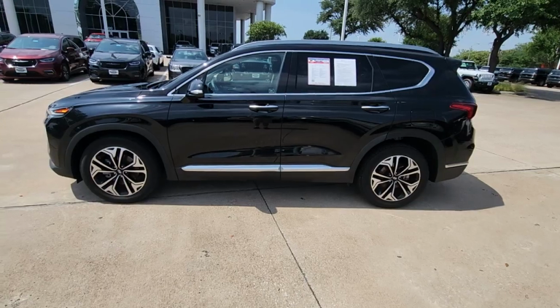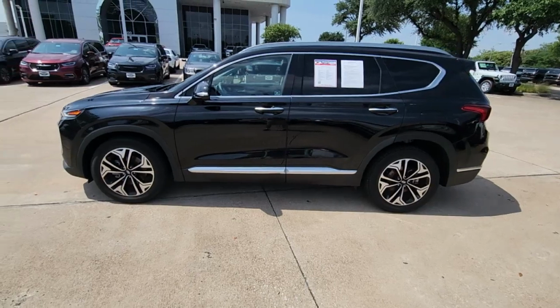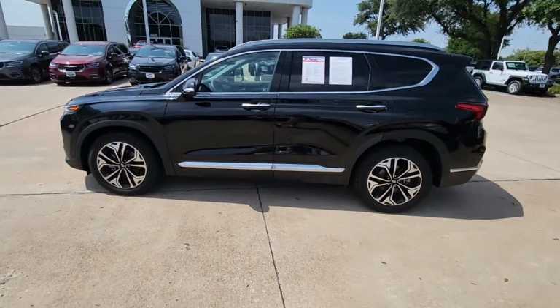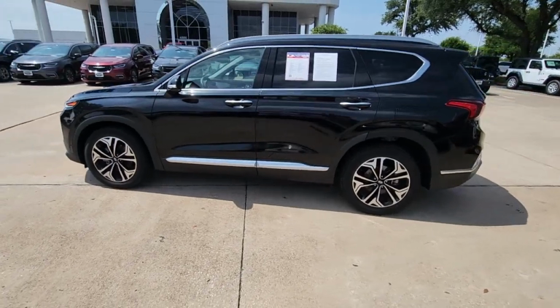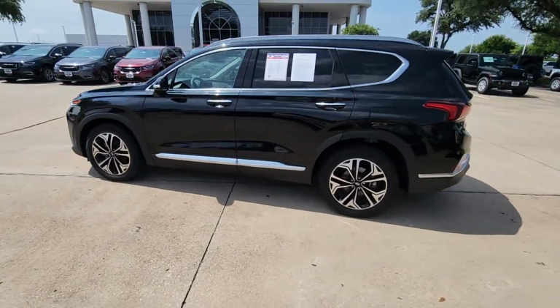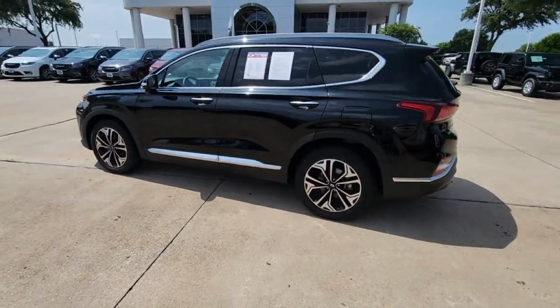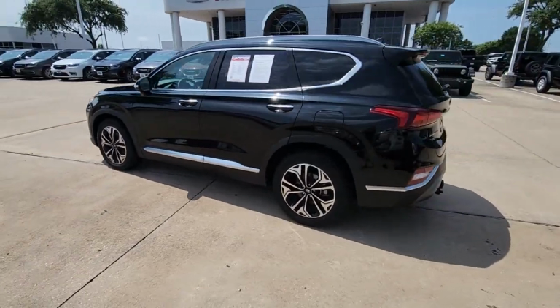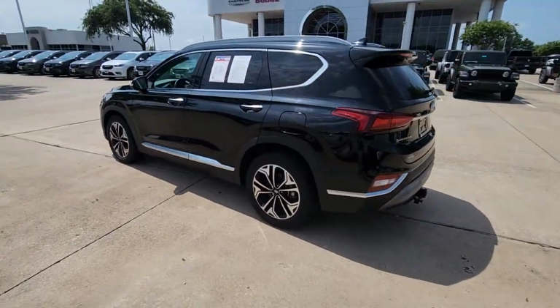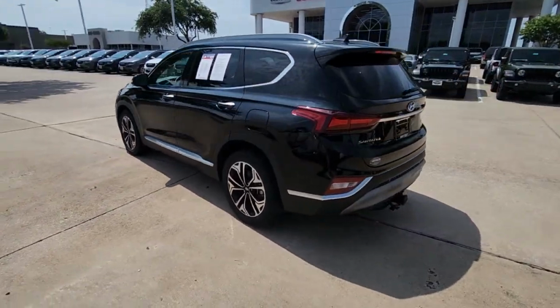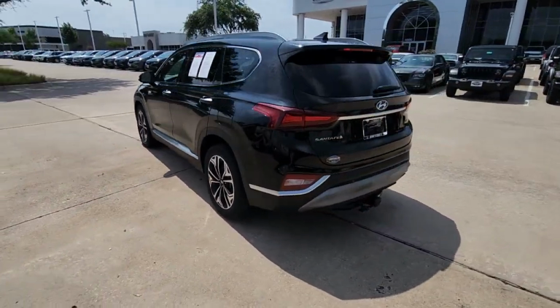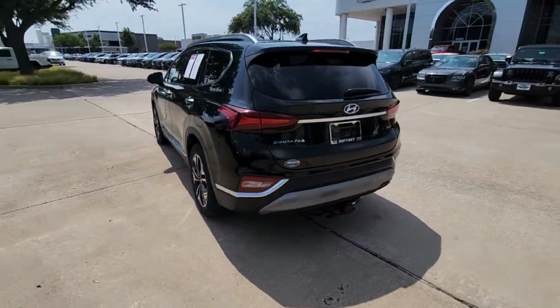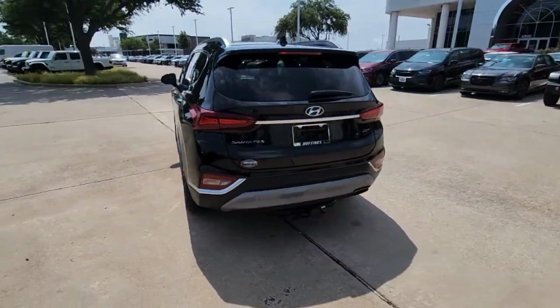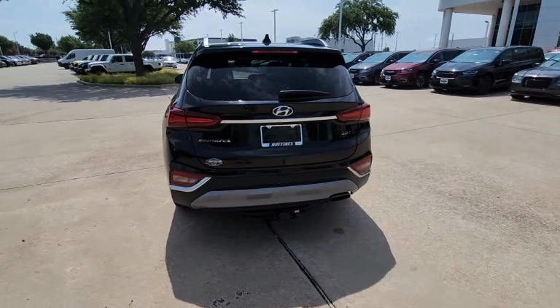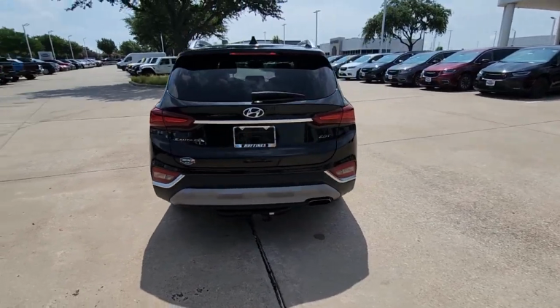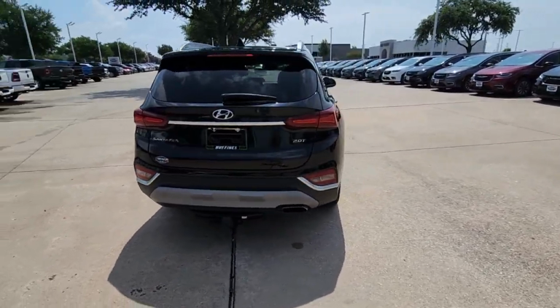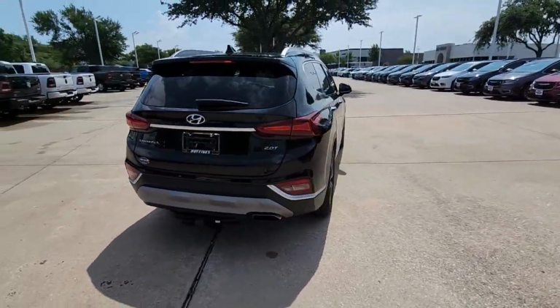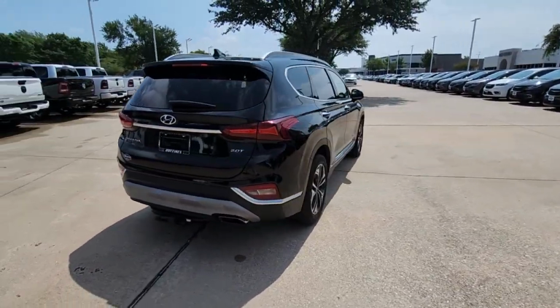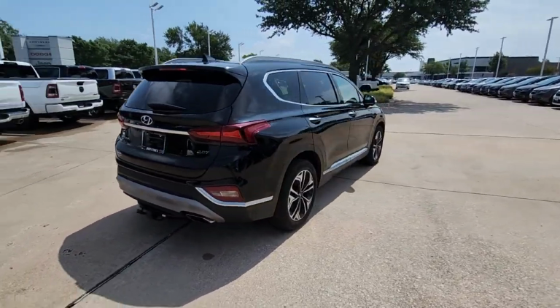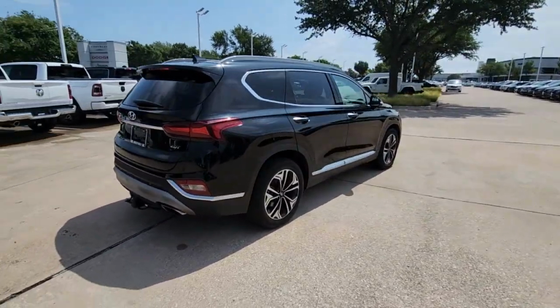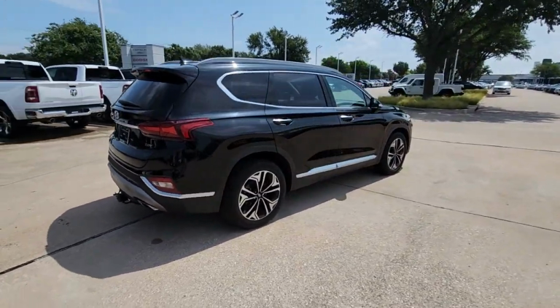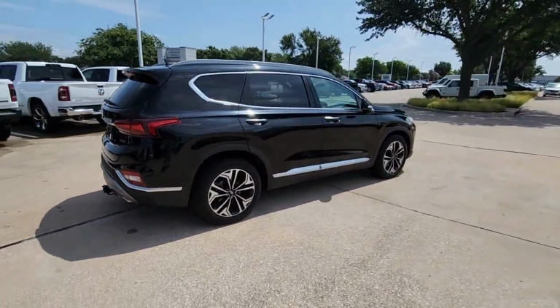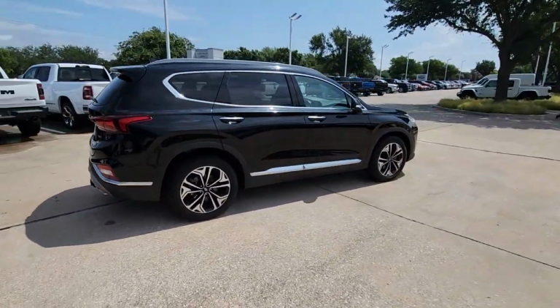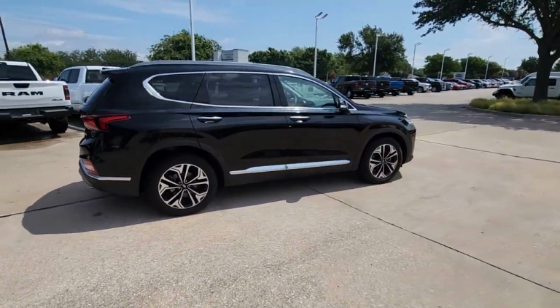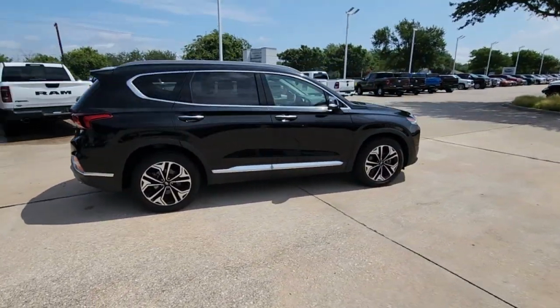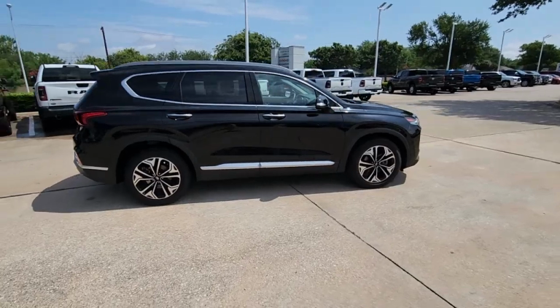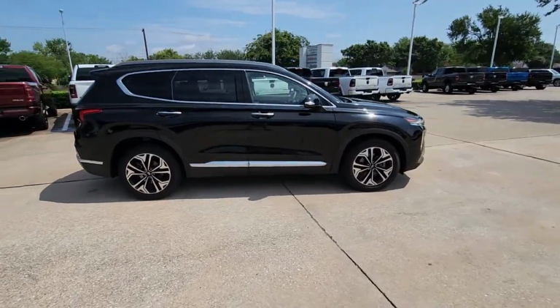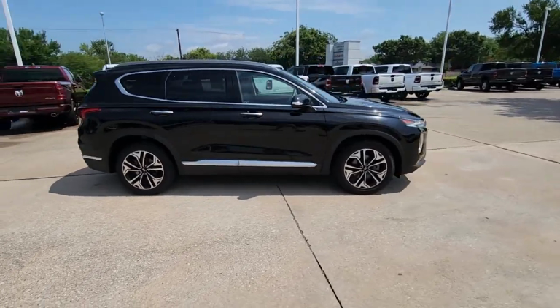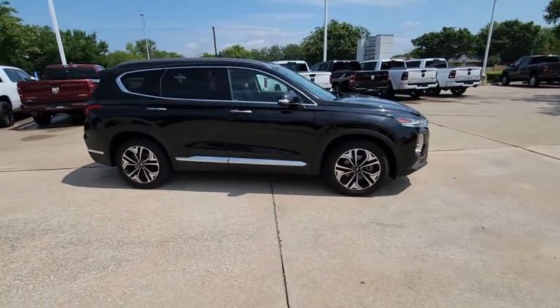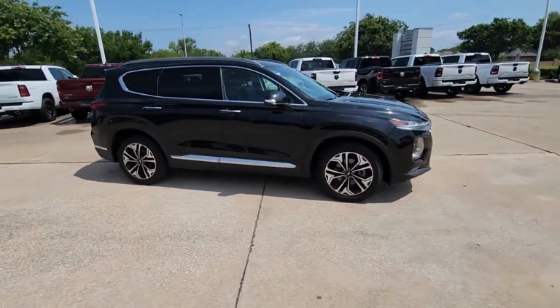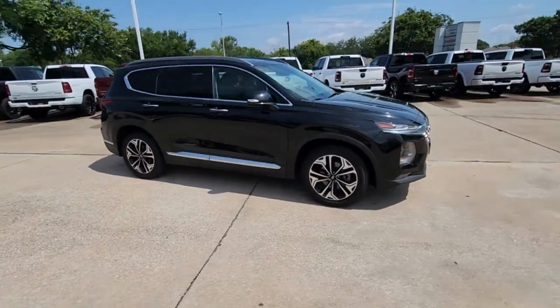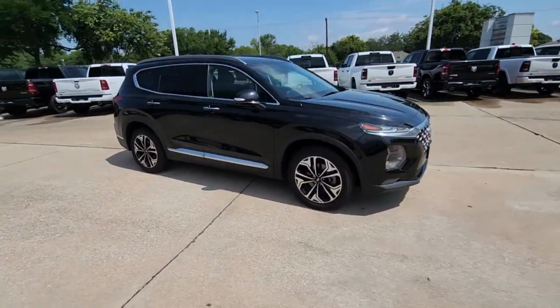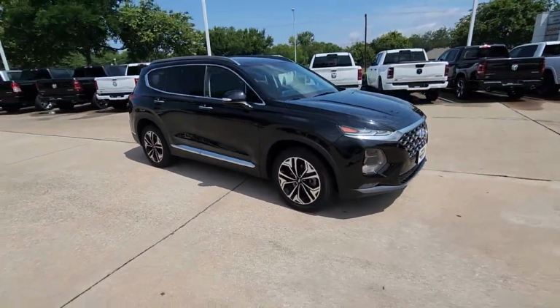Can you see yourself in the 2020 Hyundai Santa Fe? With less than 40,000 miles on the odometer, this vehicle provides excellent value. Relax and enjoy the road trip in this convenient, well-equipped Santa Fe.